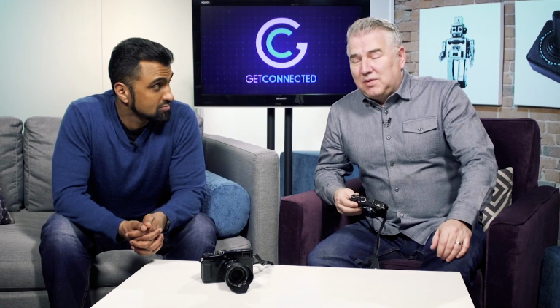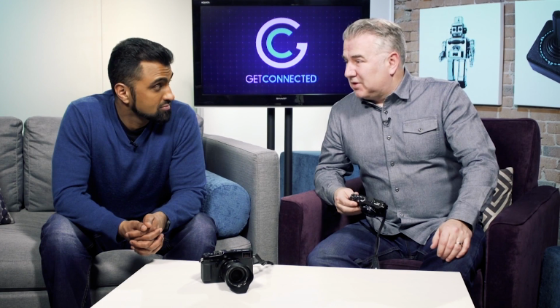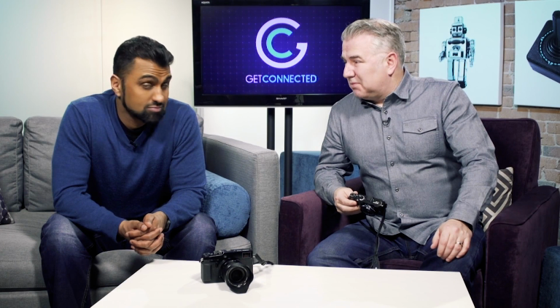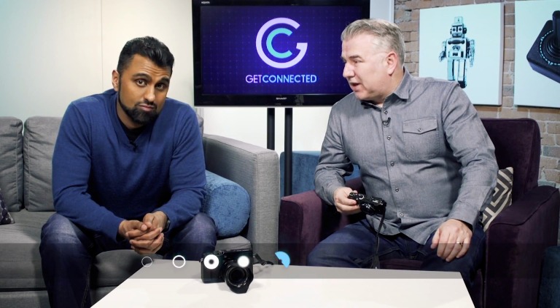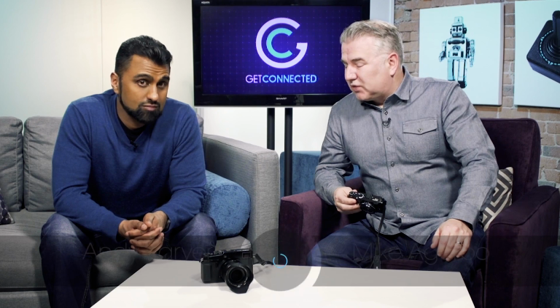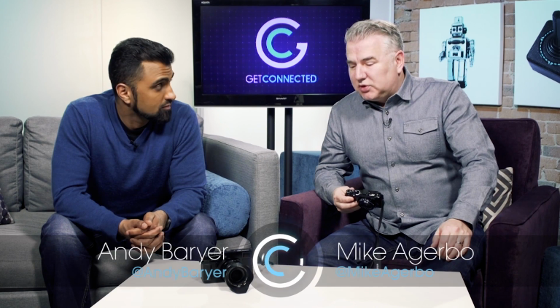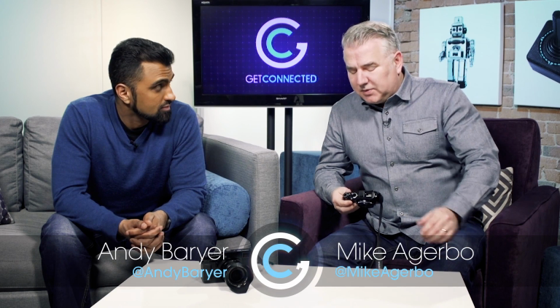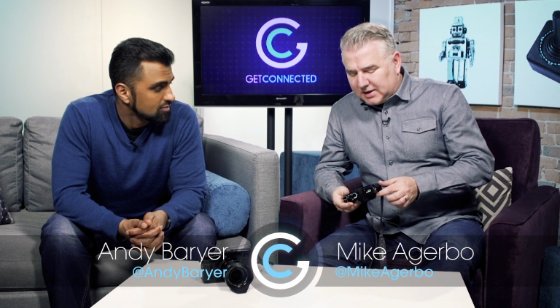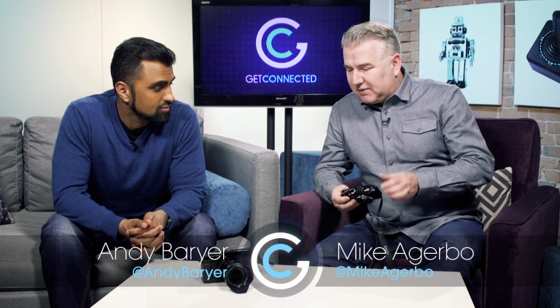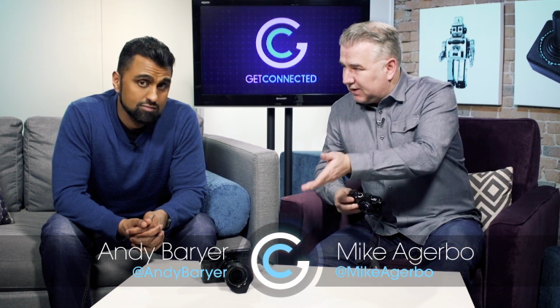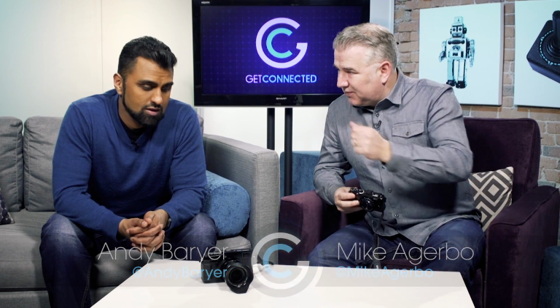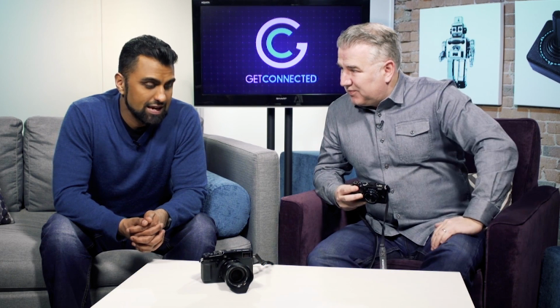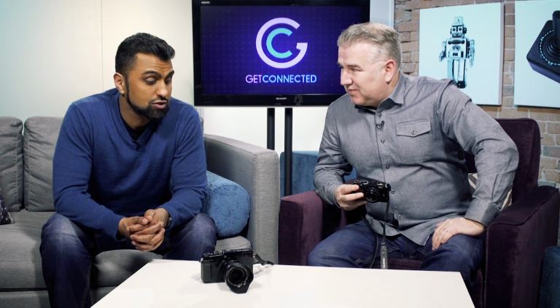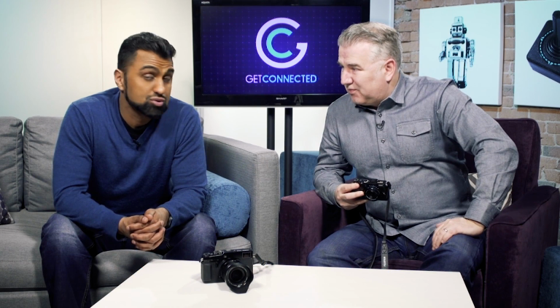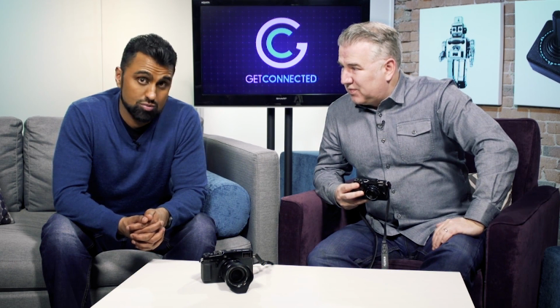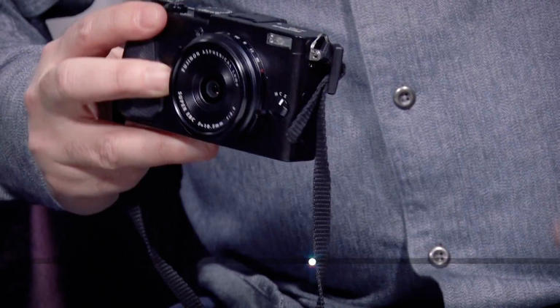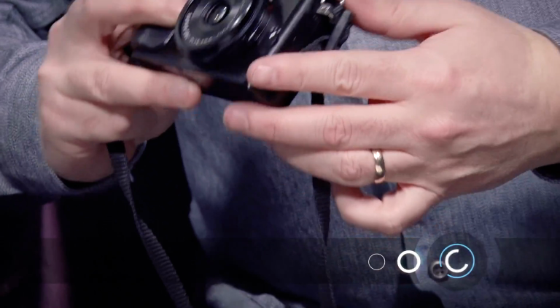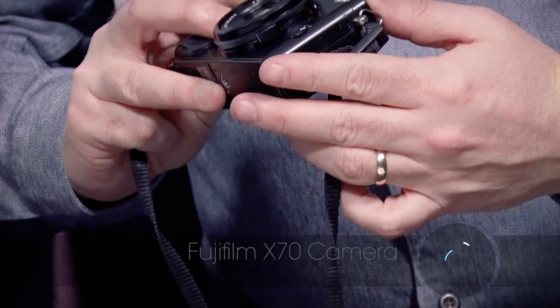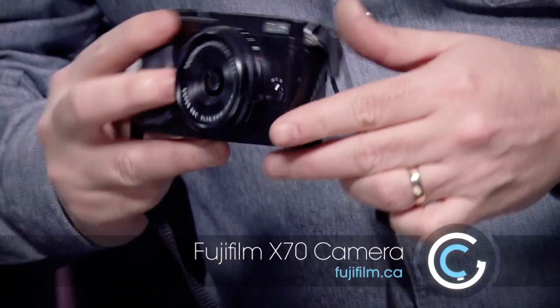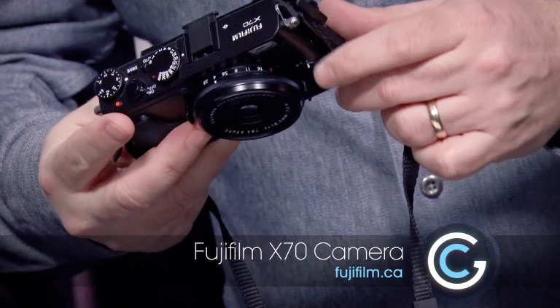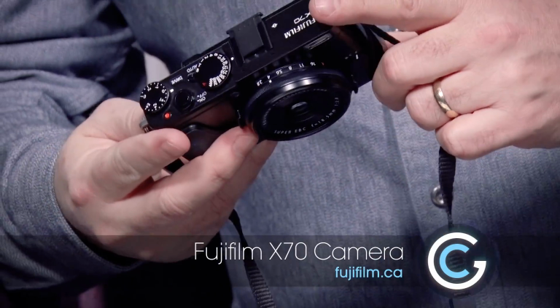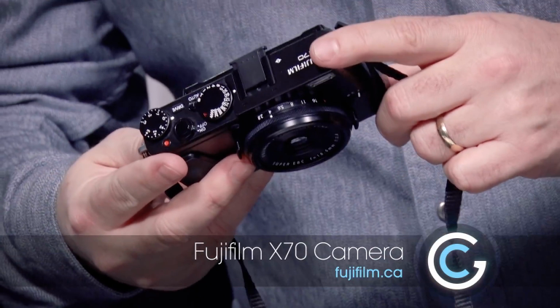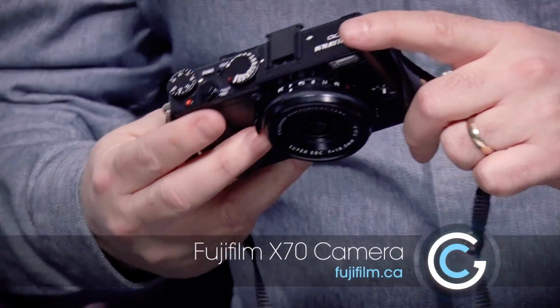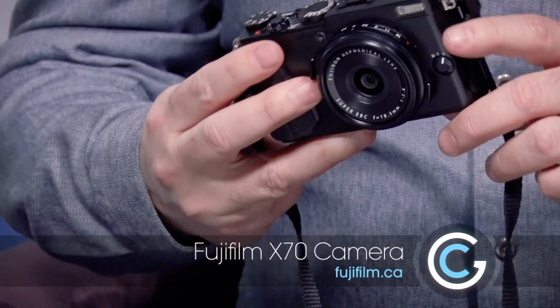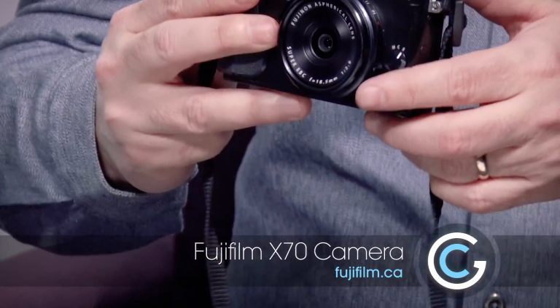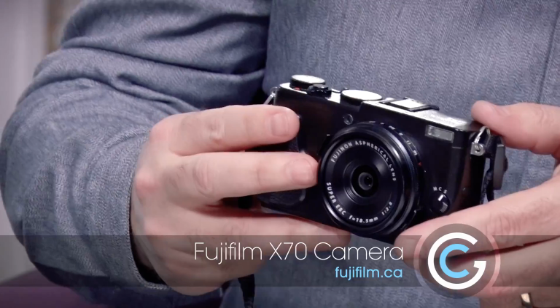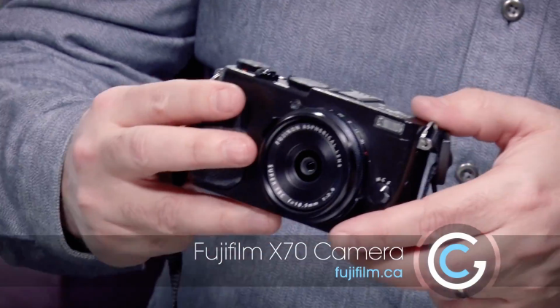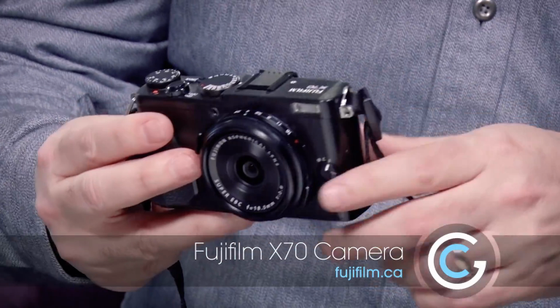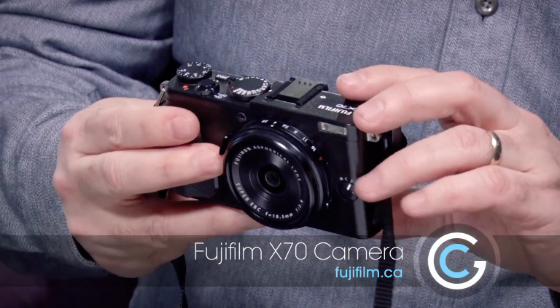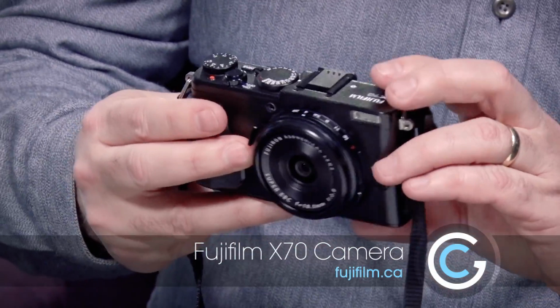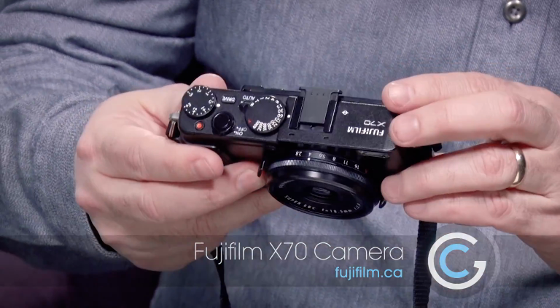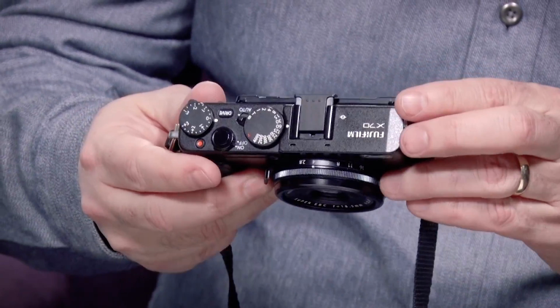We're having a look today at some beautiful cameras from Fujifilm — the X70 and the X-Pro2. The X70 is a brilliant little point-and-shoot camera. A little bit more money than regular point-and-shoots, but you're getting some really nice features inside of this.